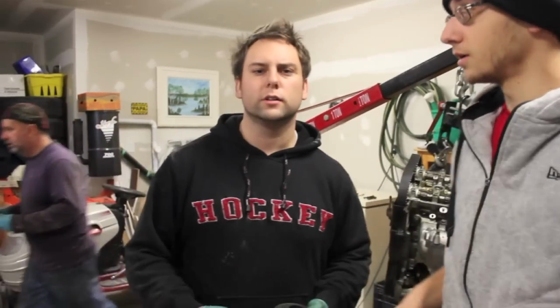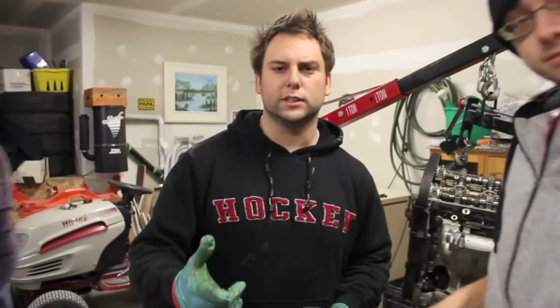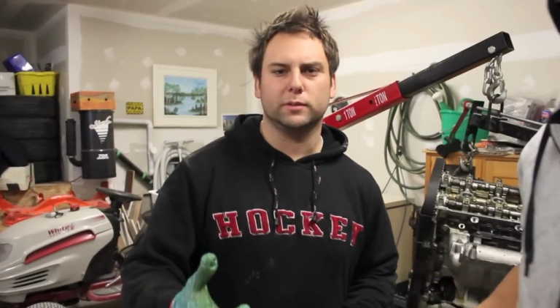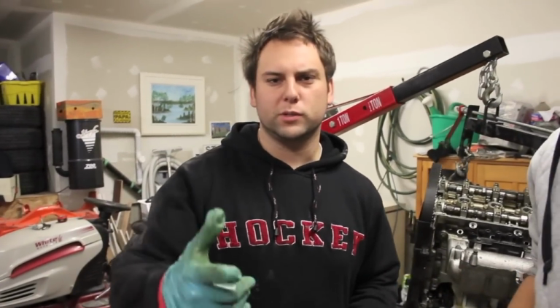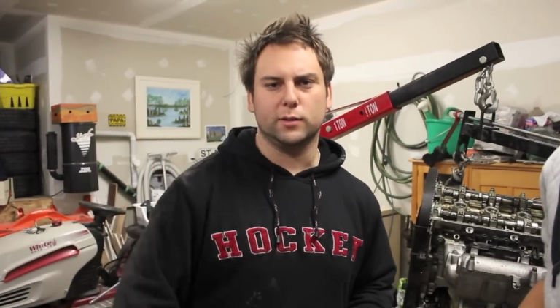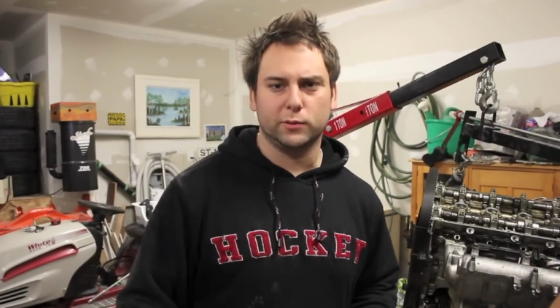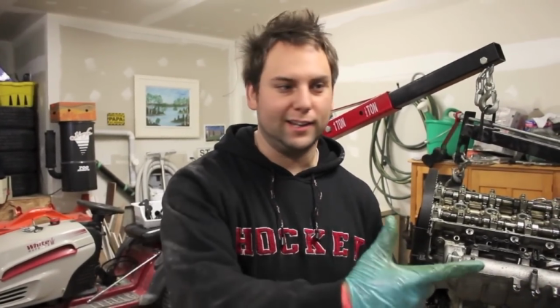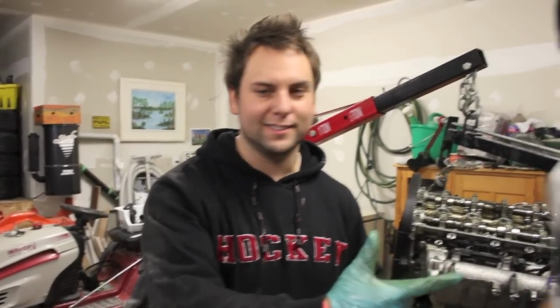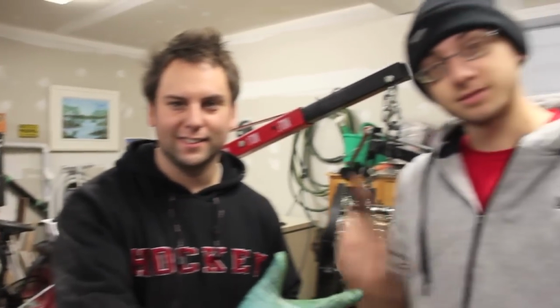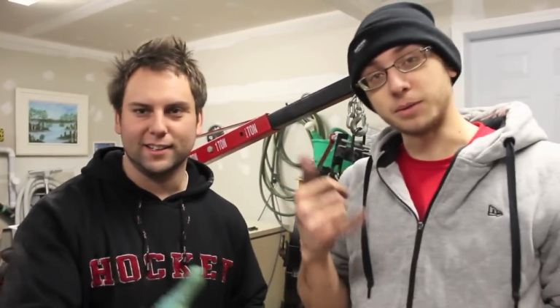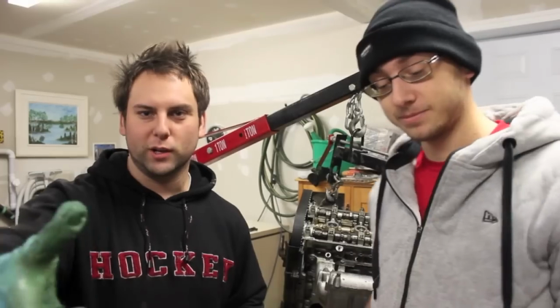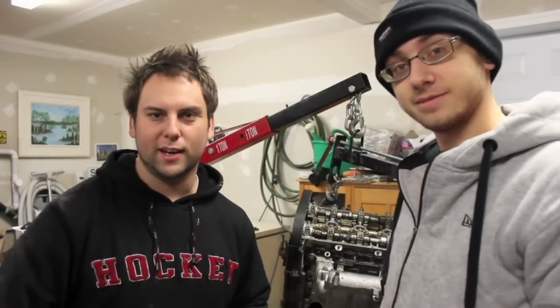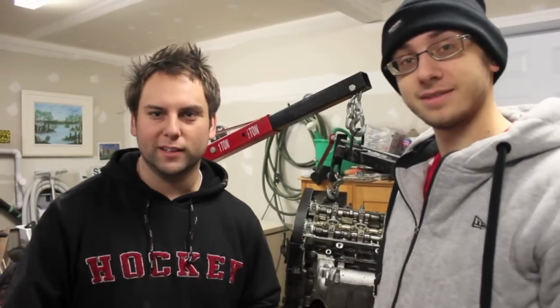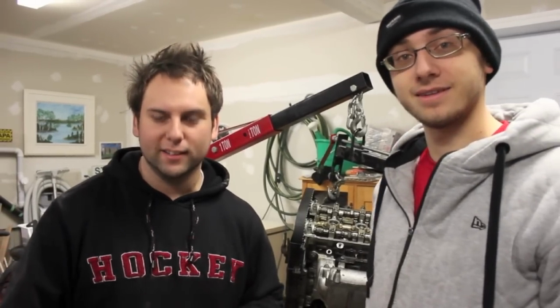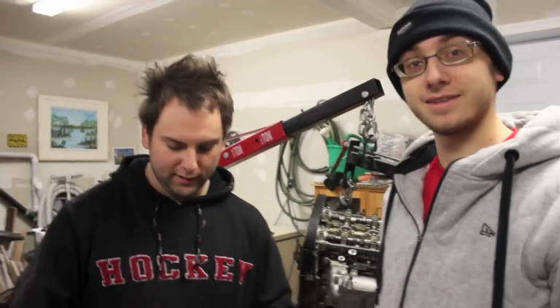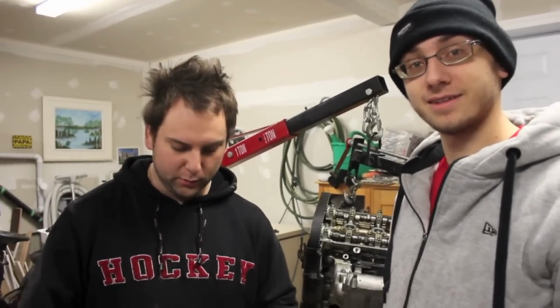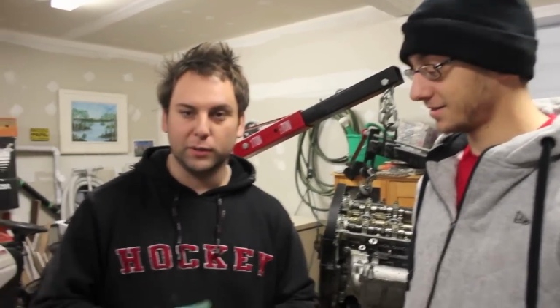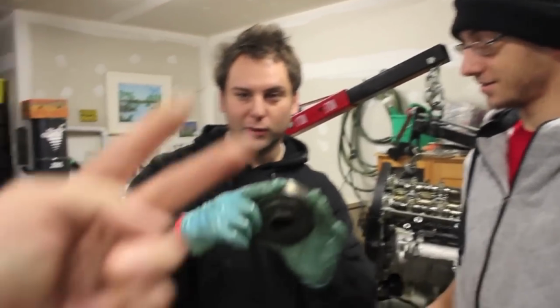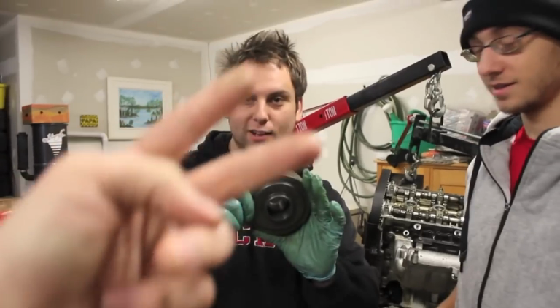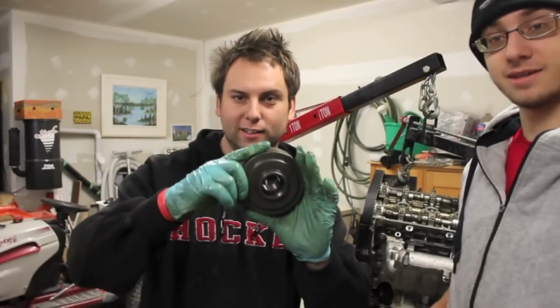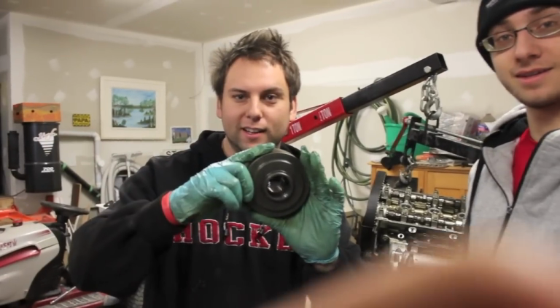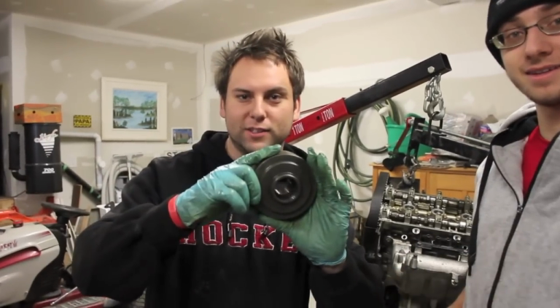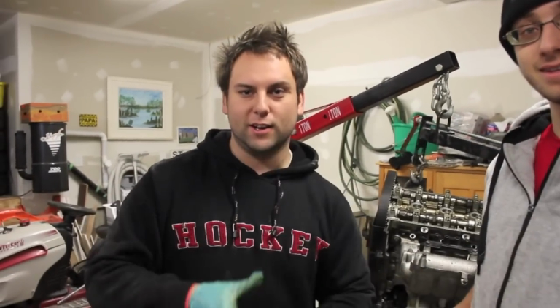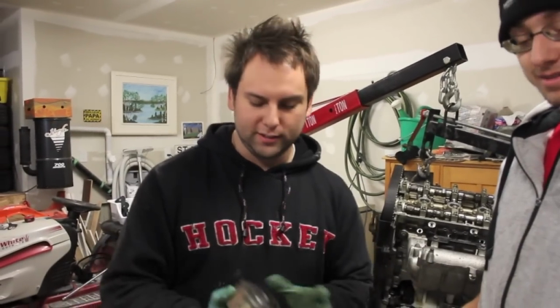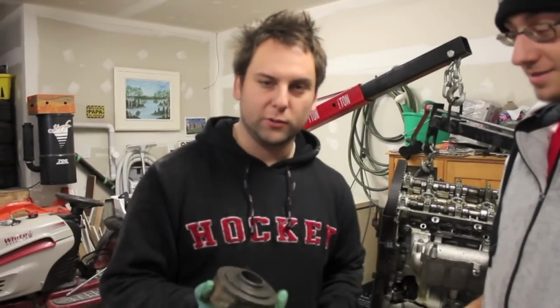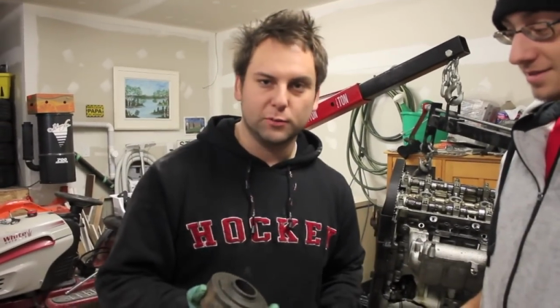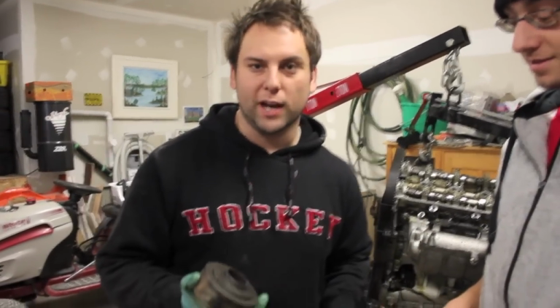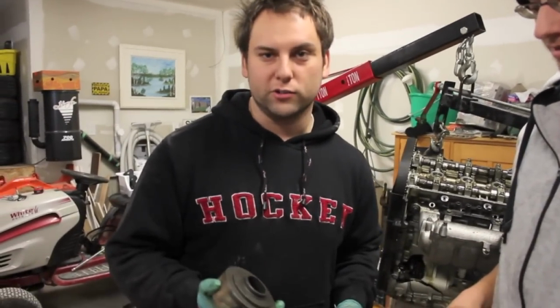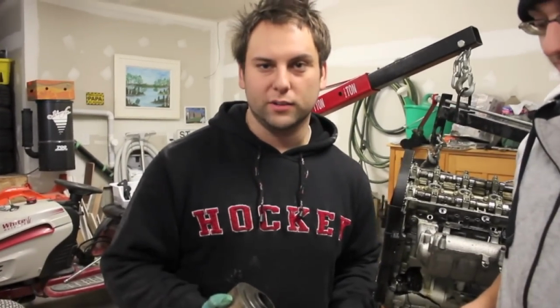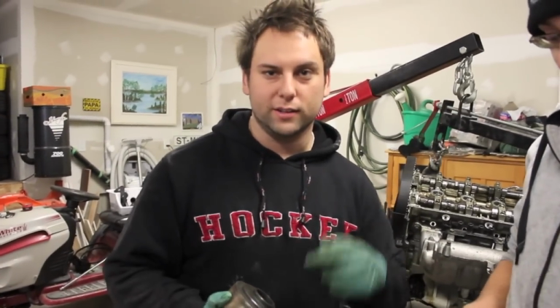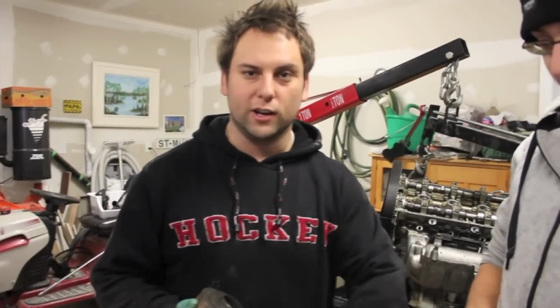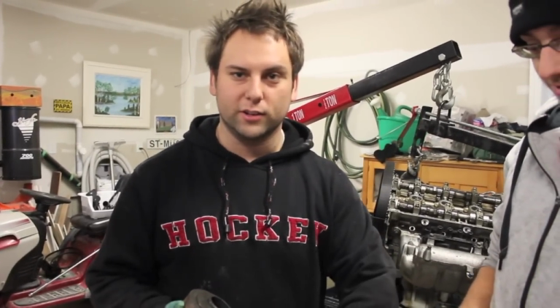Yo, what's up? Welcome to Talk Time. We're here with Alex and Joel as the cameraman today. We're going to be reinstalling the viscous coupler — the stock one — to make it back all wheel drive and not have the locked center diff.